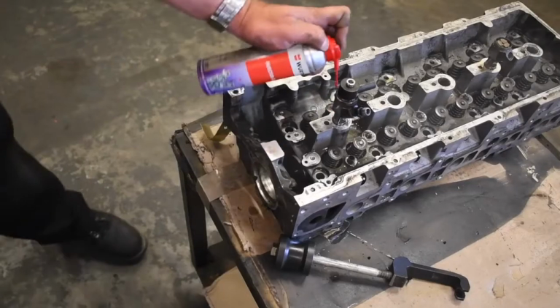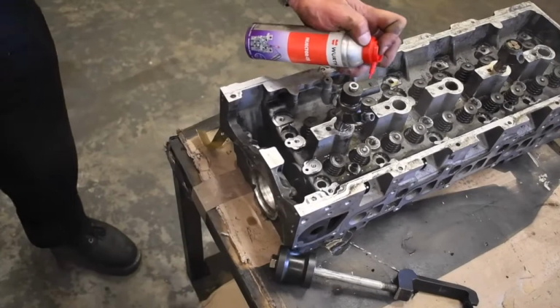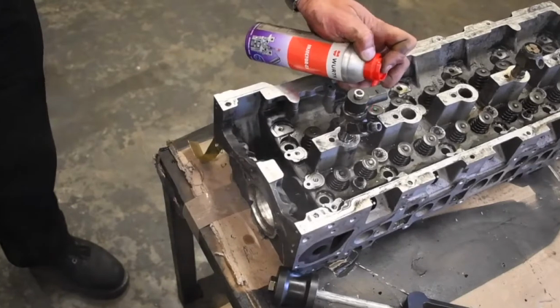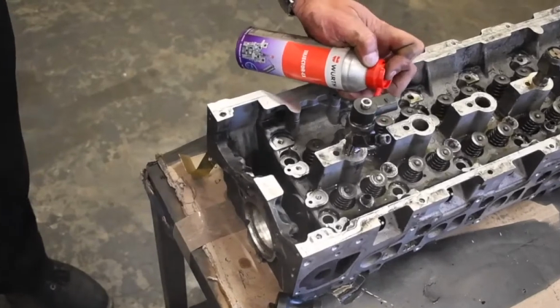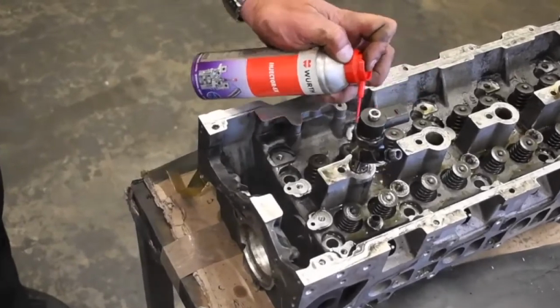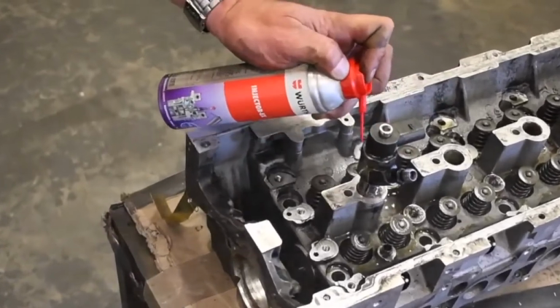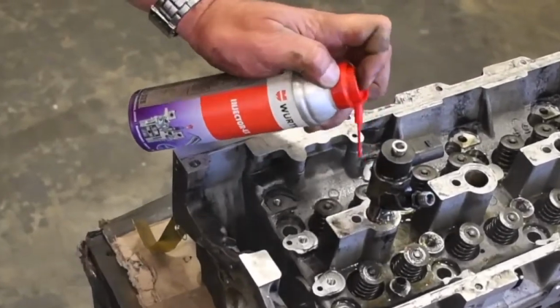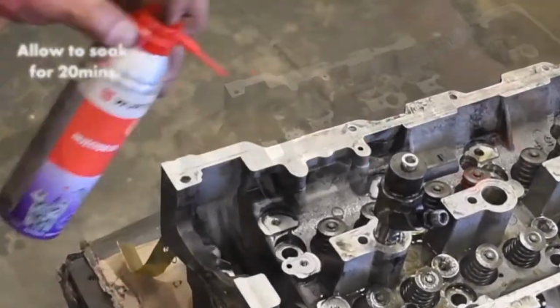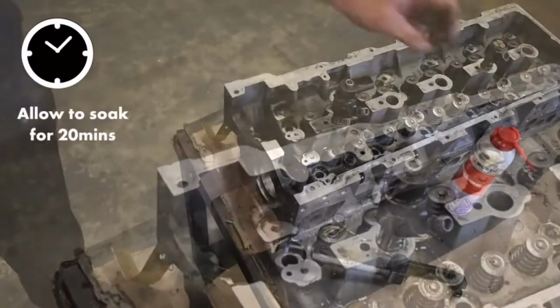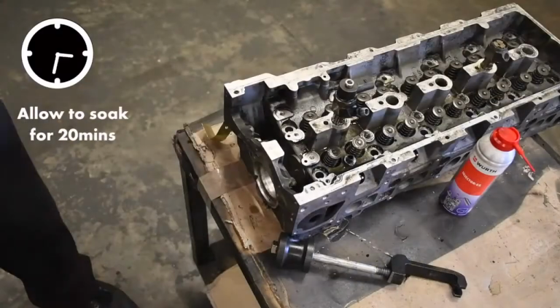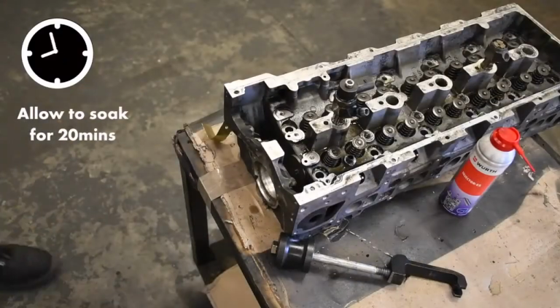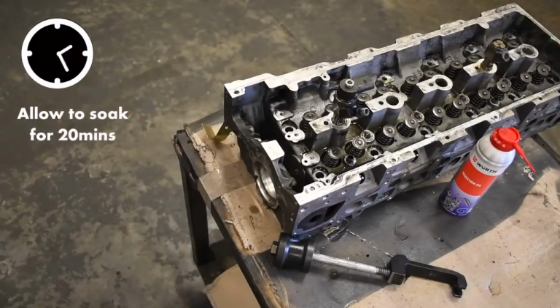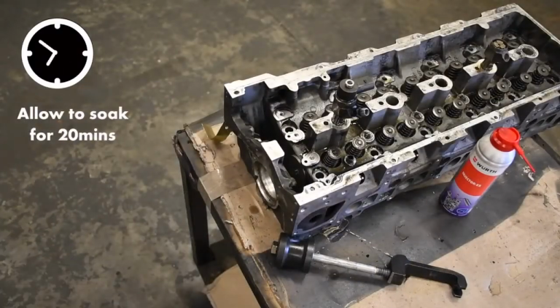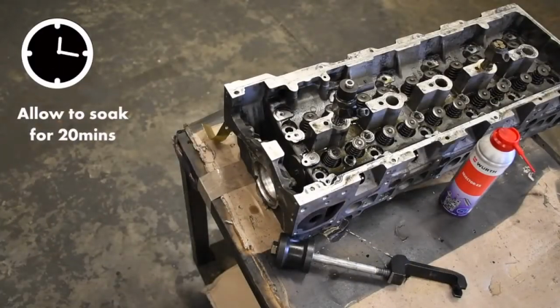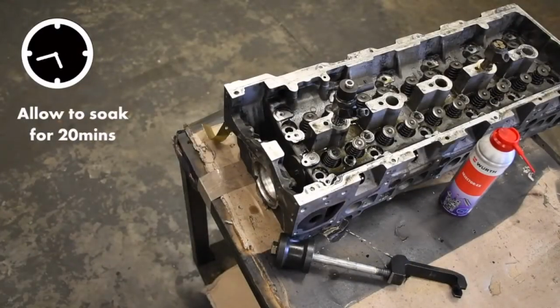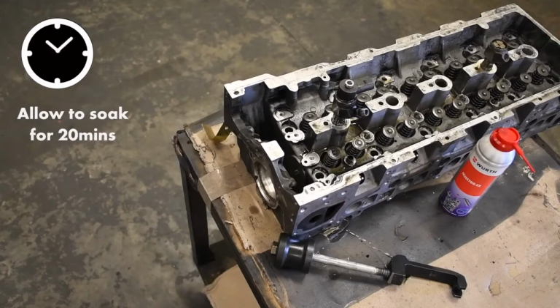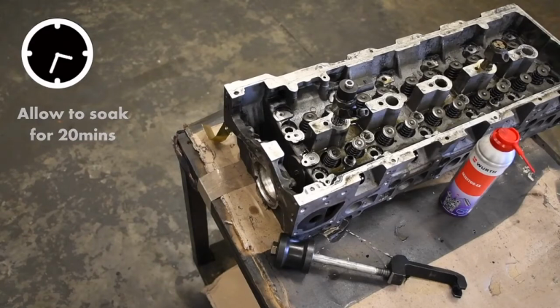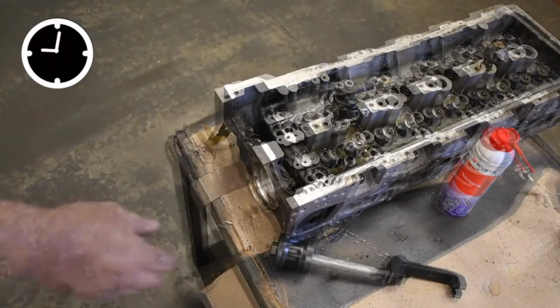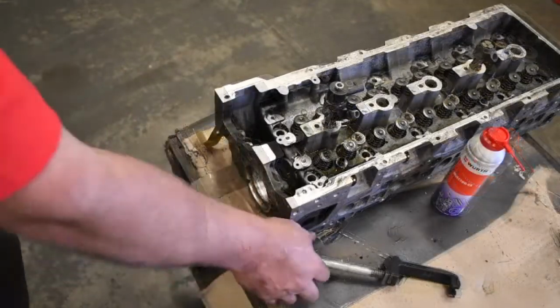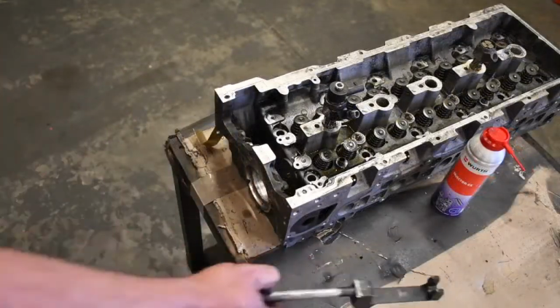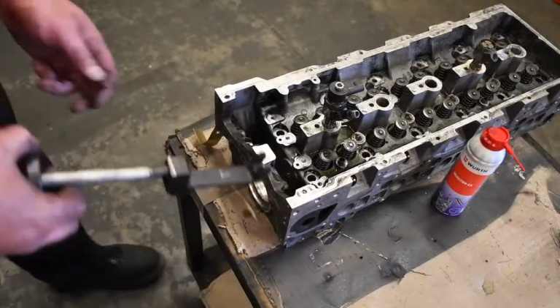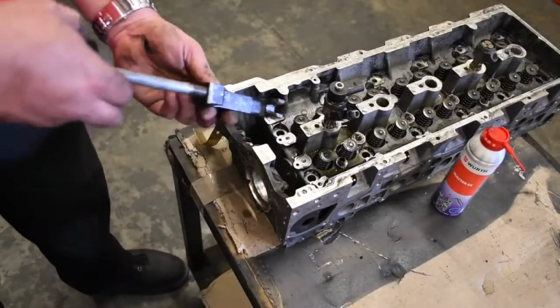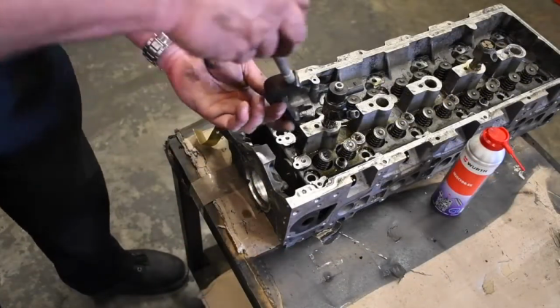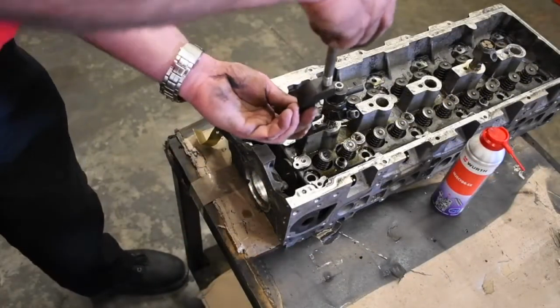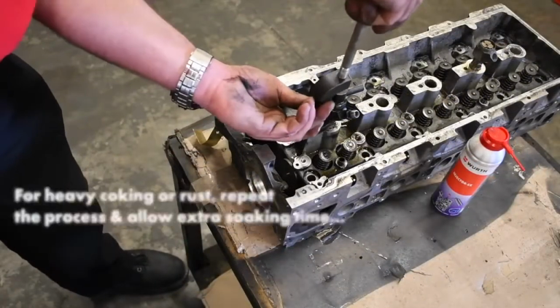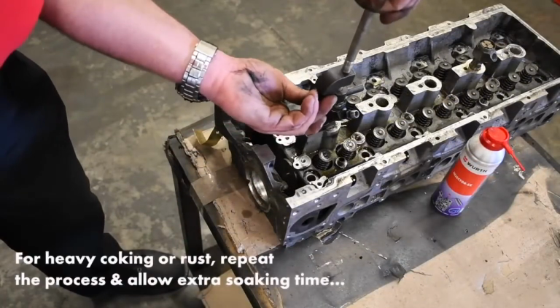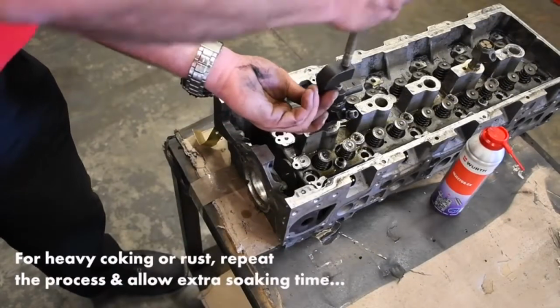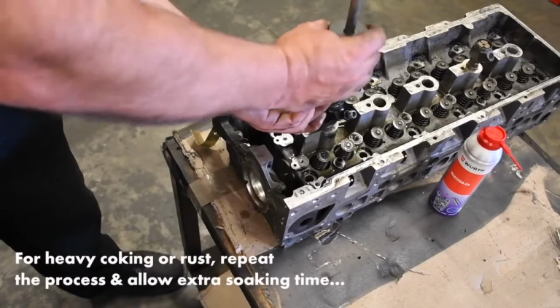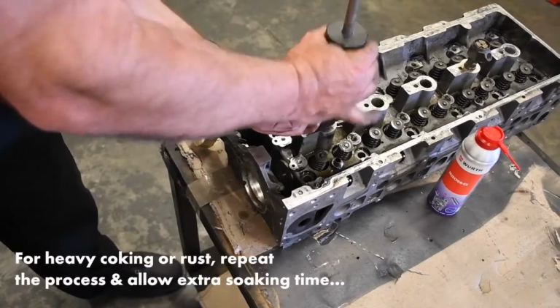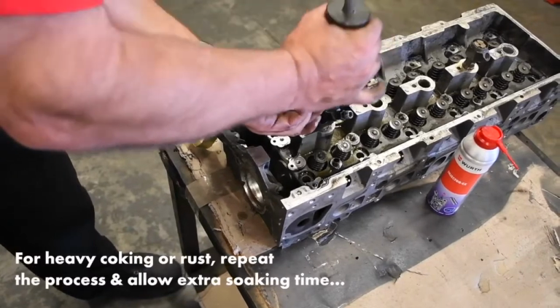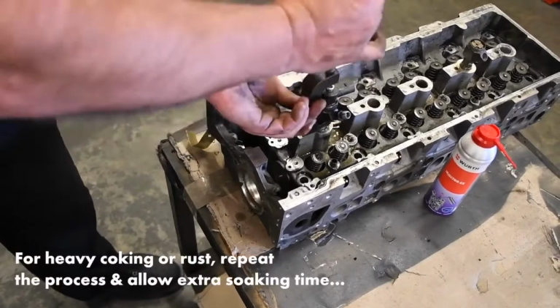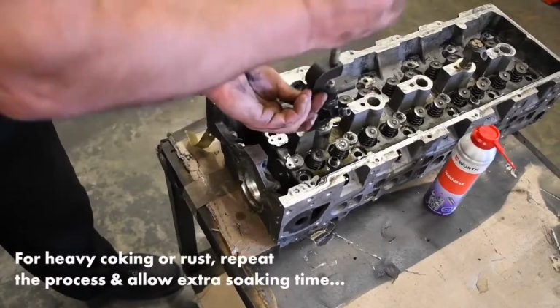To use Injector X, simply spray around the injector, allow to soak in and dissolve any rust and coking to remove the injector. For heavy coking or rust, repeat the process and allow extra soaking time.